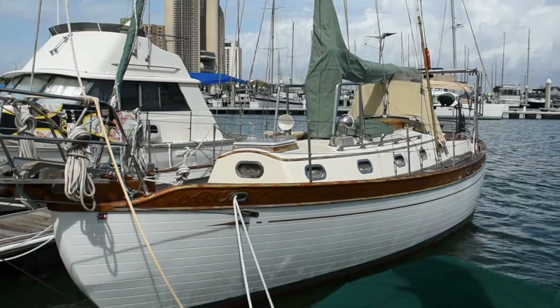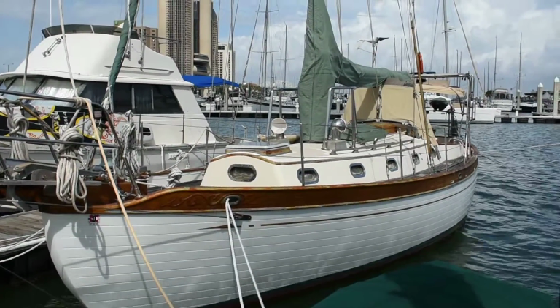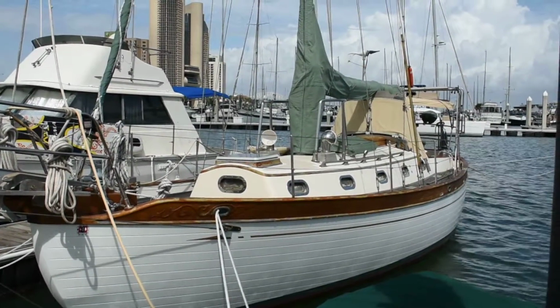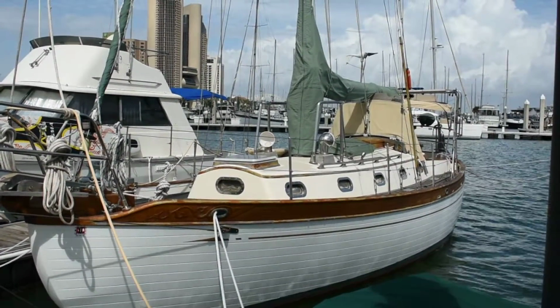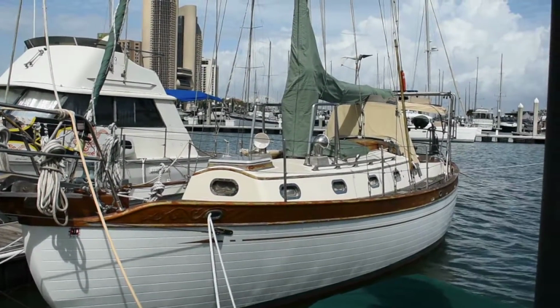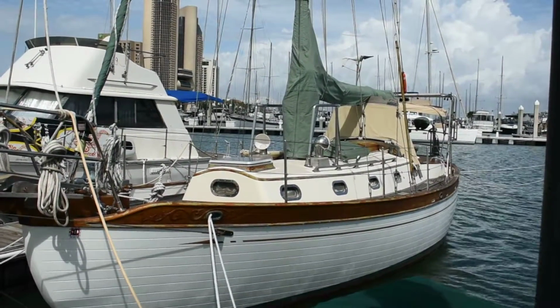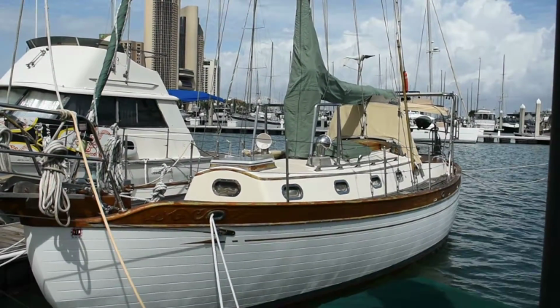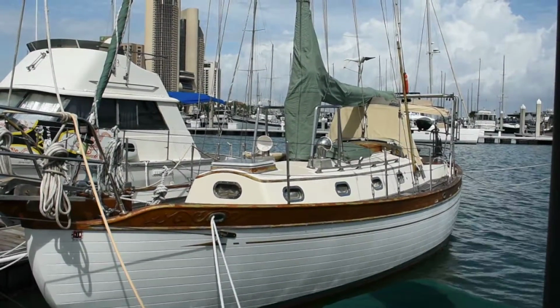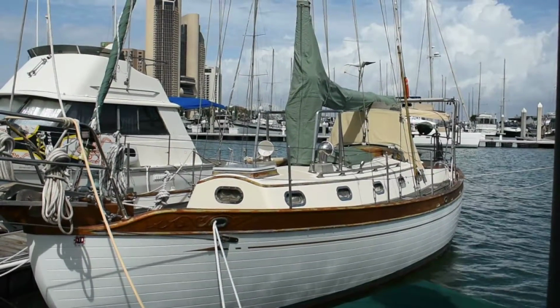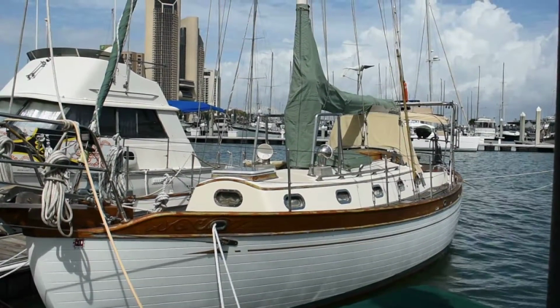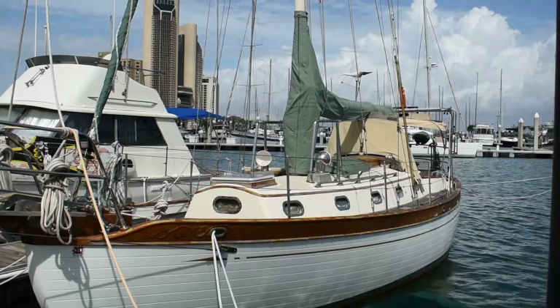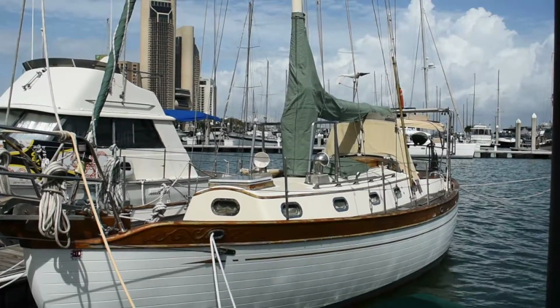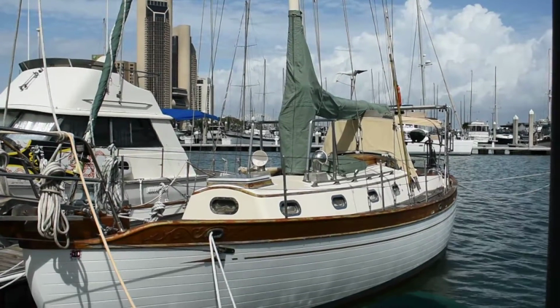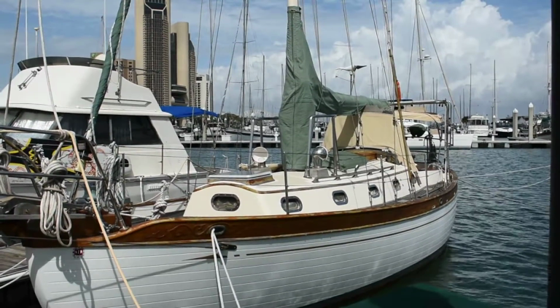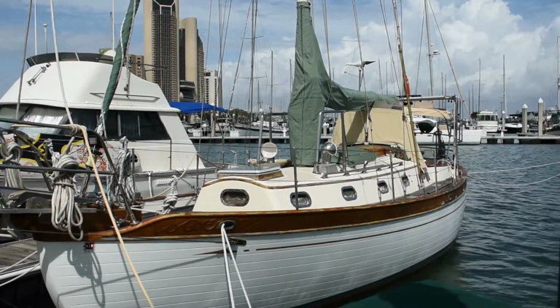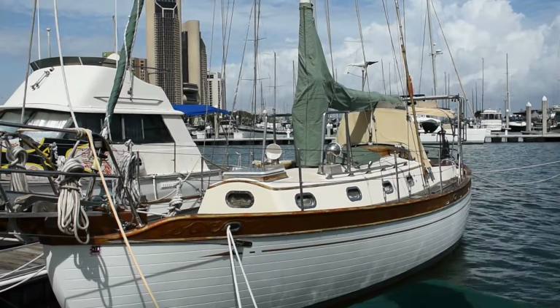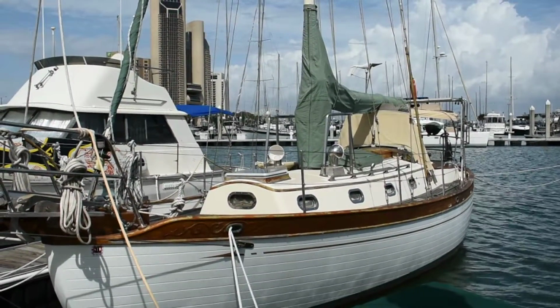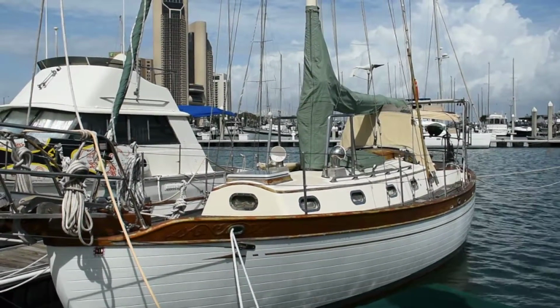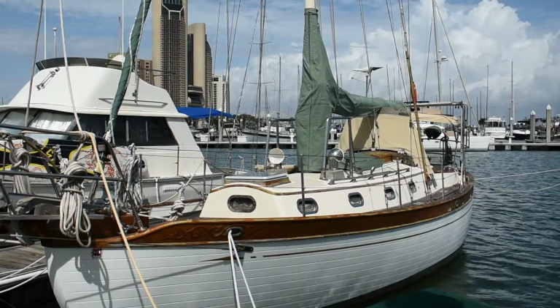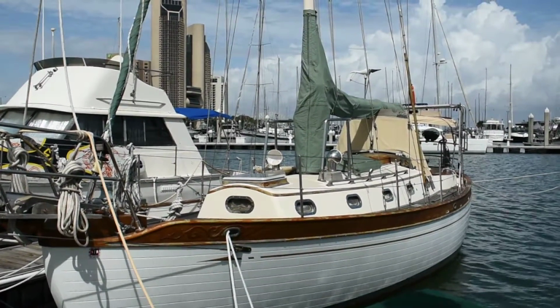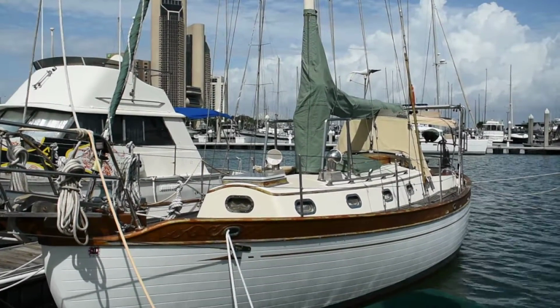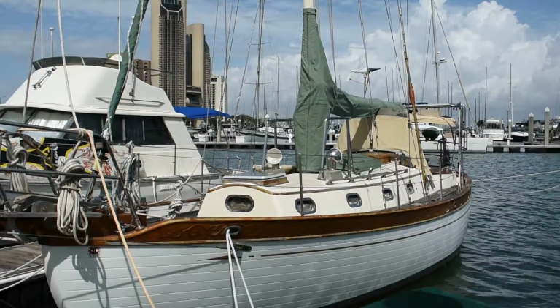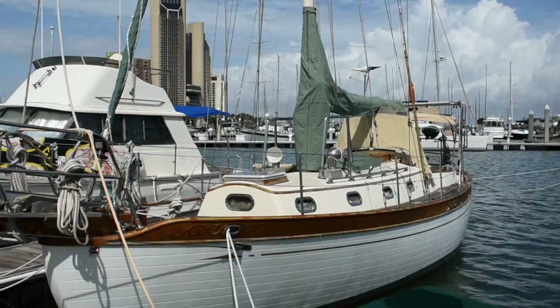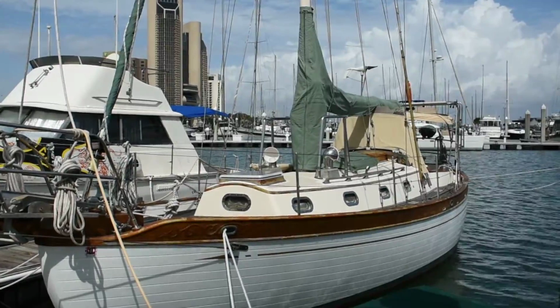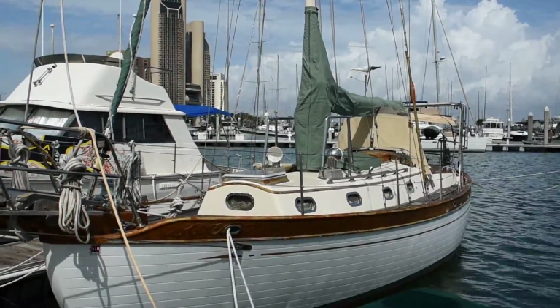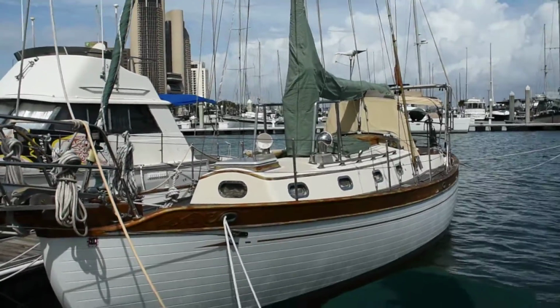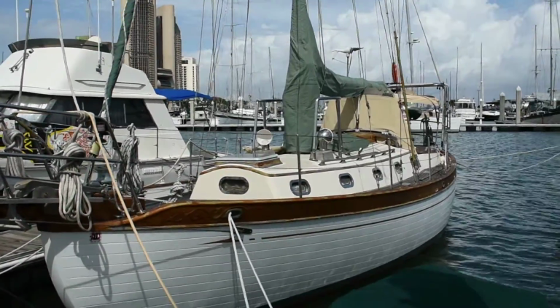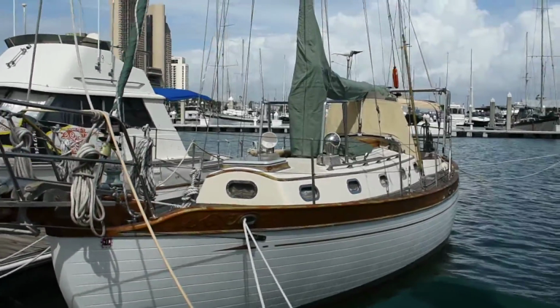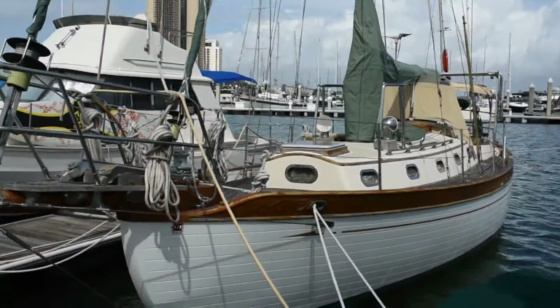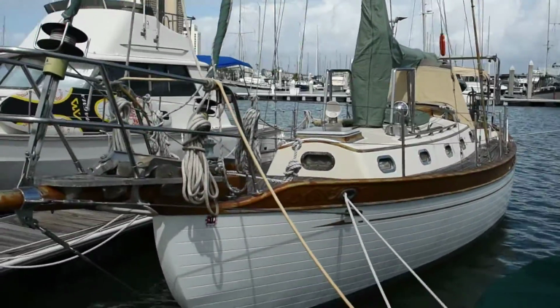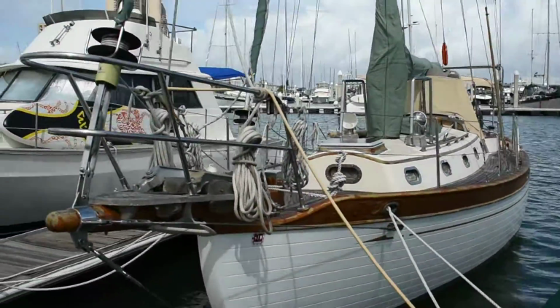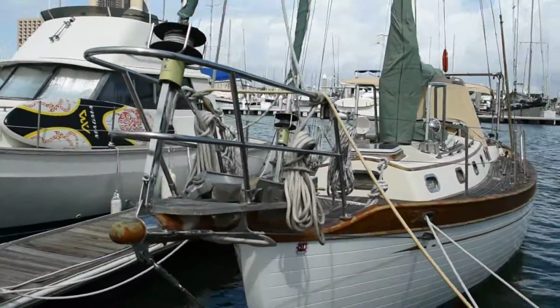Hi, this is Steve with Boatshed Texas. We're down here on this 1986 Tarshing Bubba 35 cutter rig sloop. I'm going to give you a walk around the exterior of this boat and give you an idea of the deck plan and layout.